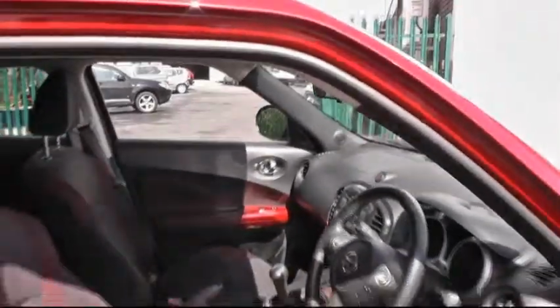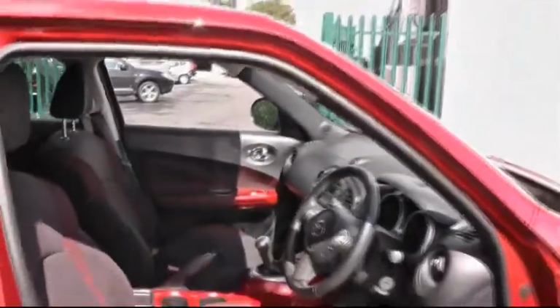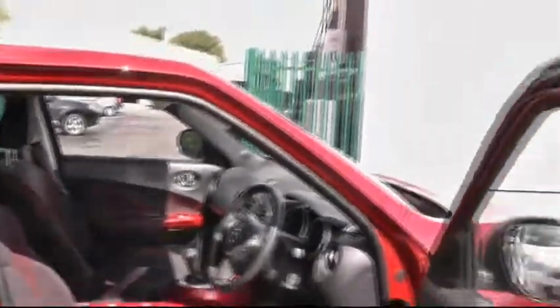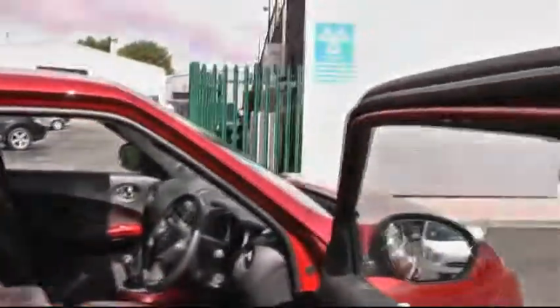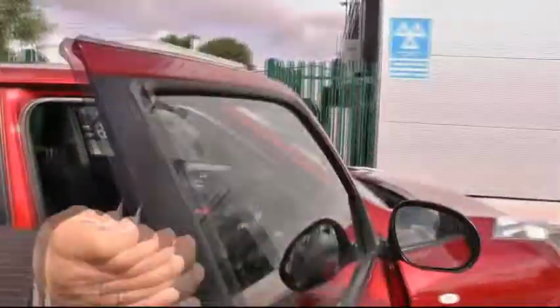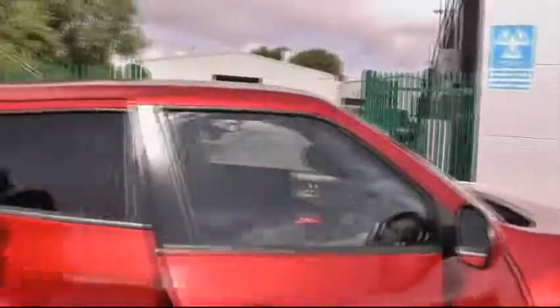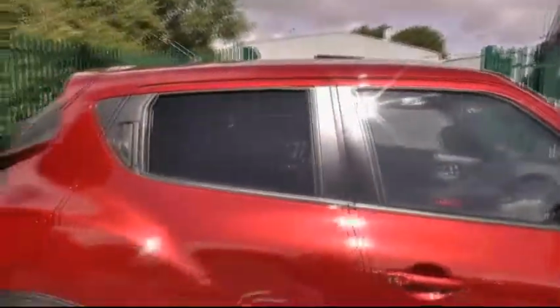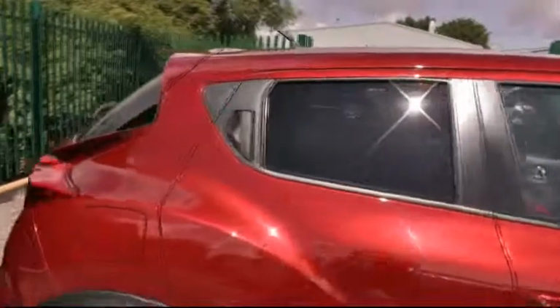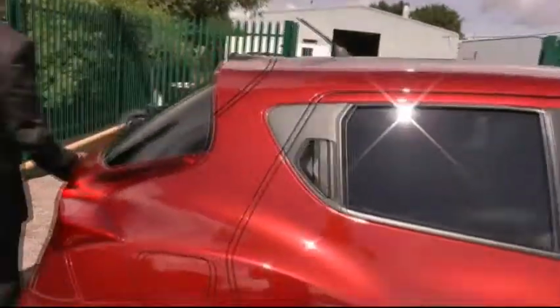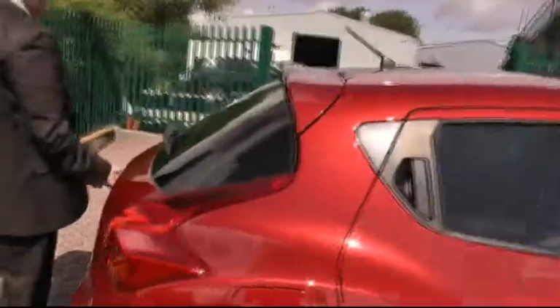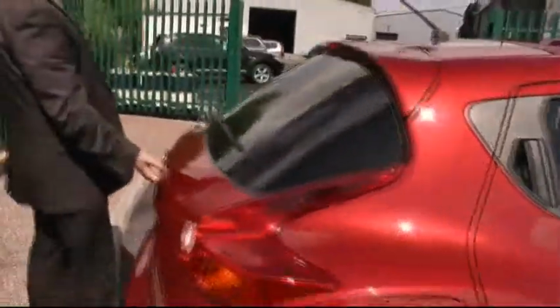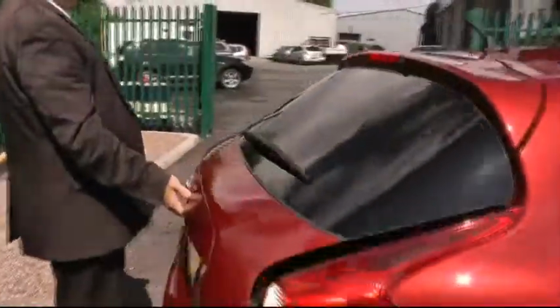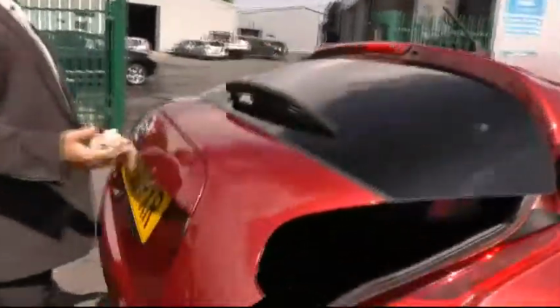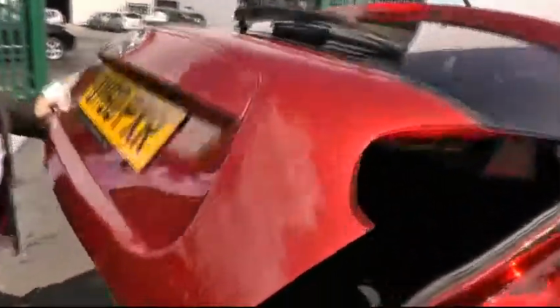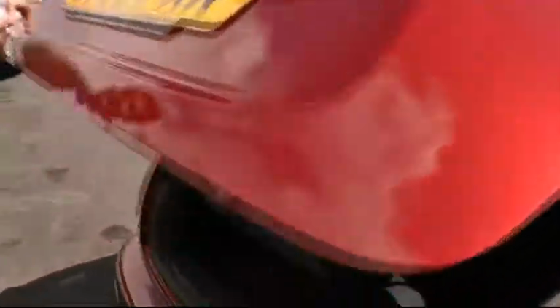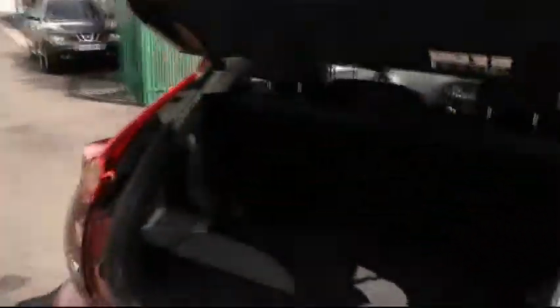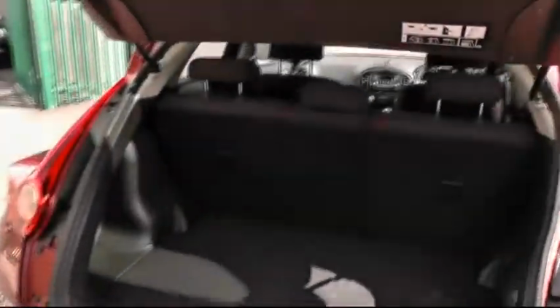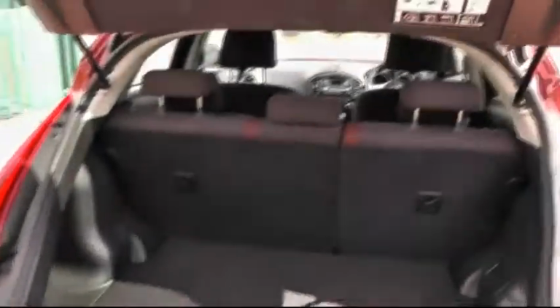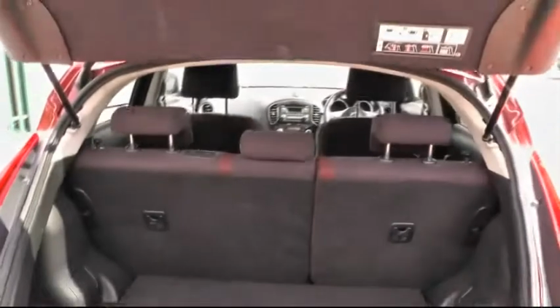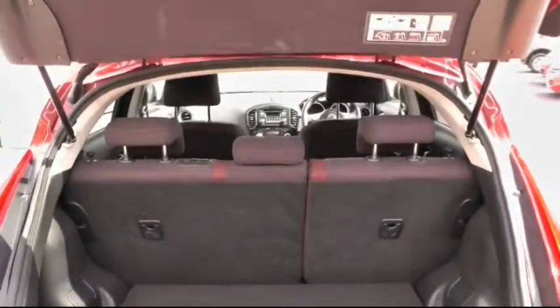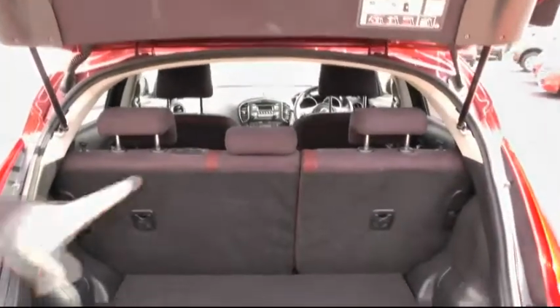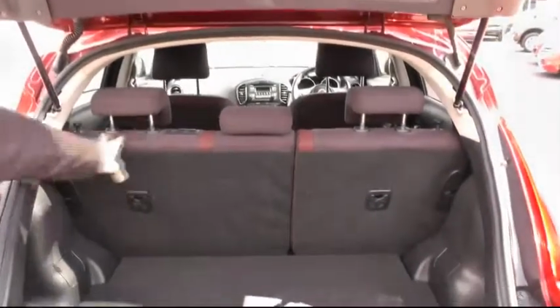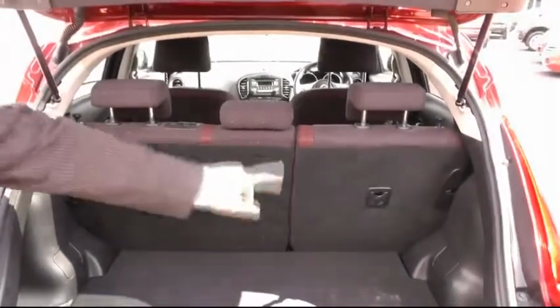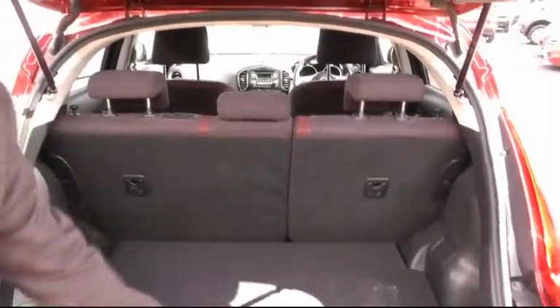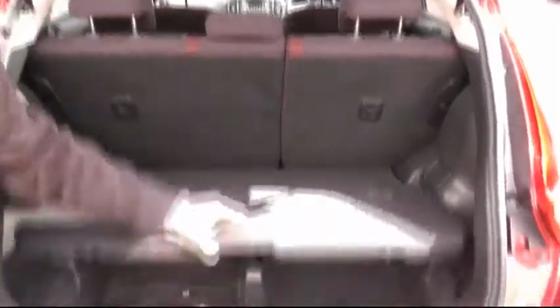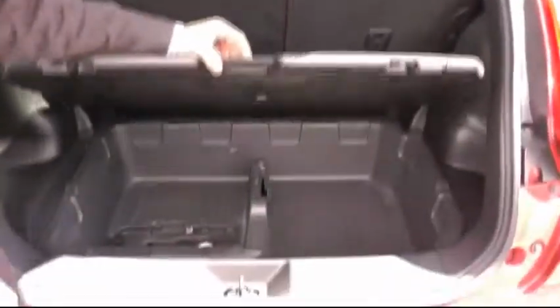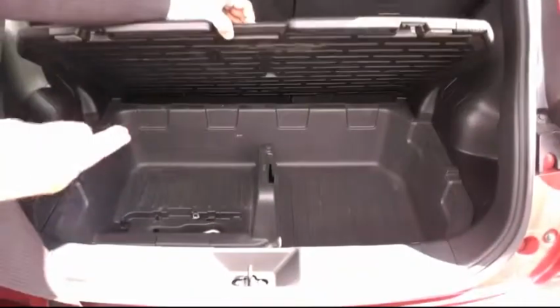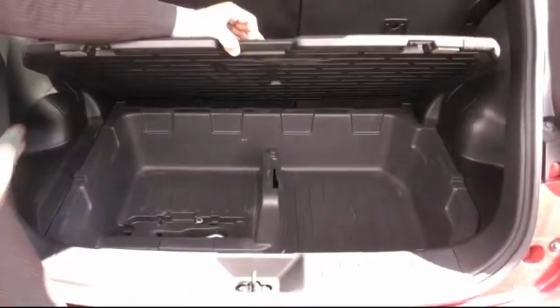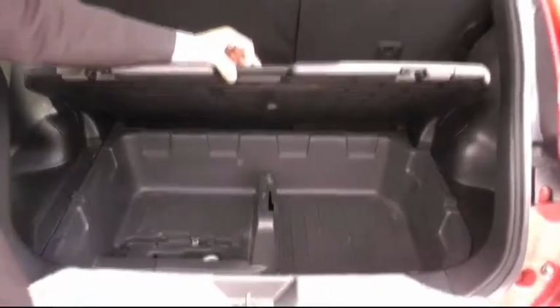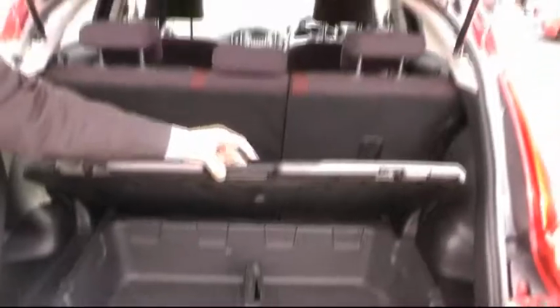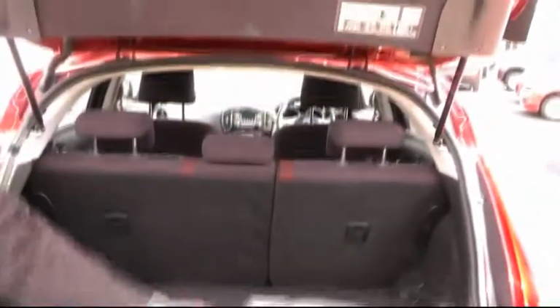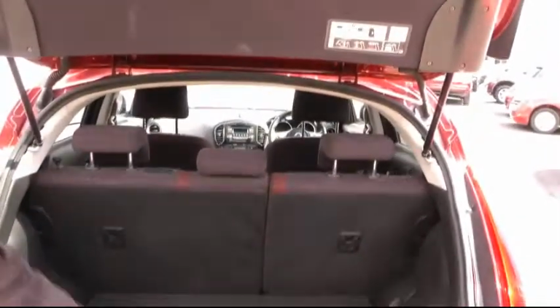Moving around to the rear of the Juke, we can have a quick look at the boot space. The Nissan Juke has ample generous space, offering 60-40 split folding seats and a secret compartment for all your personal belongings.